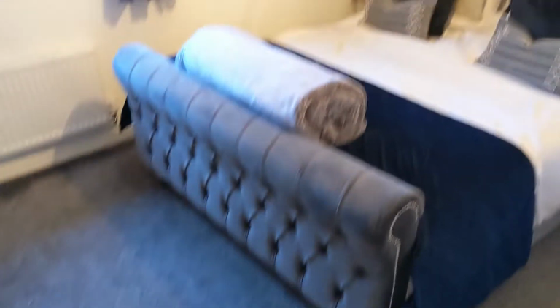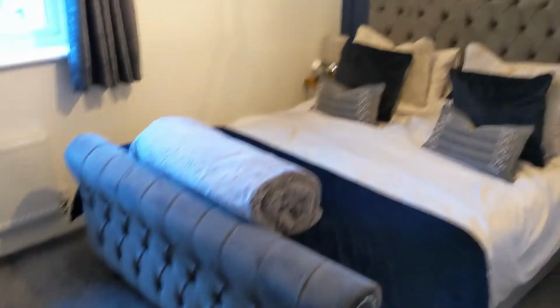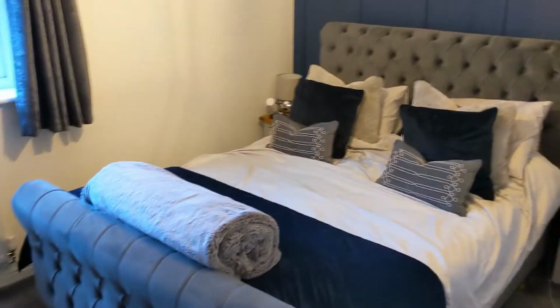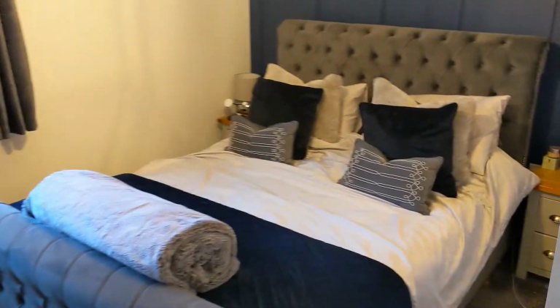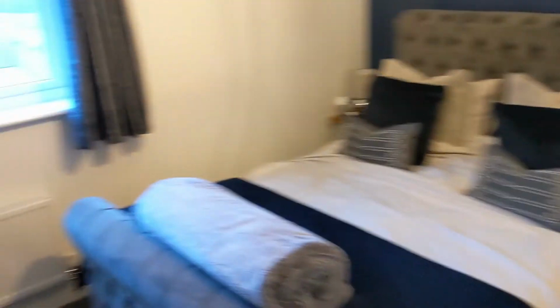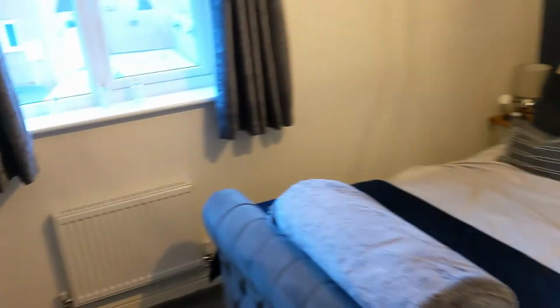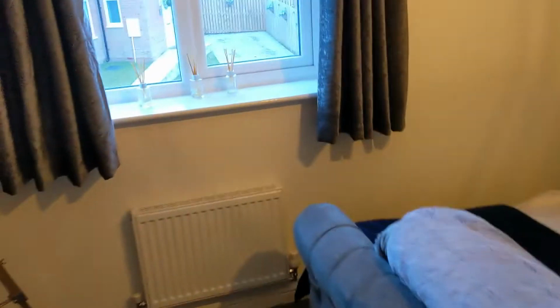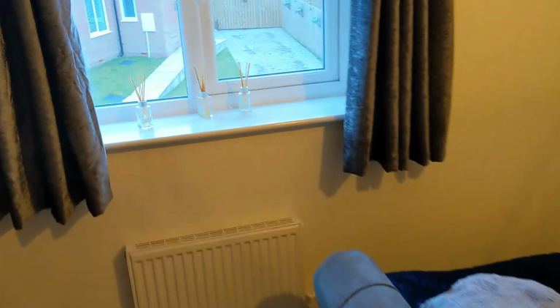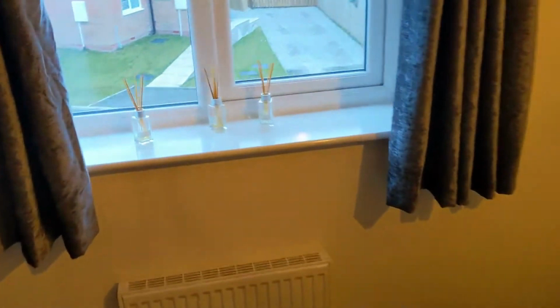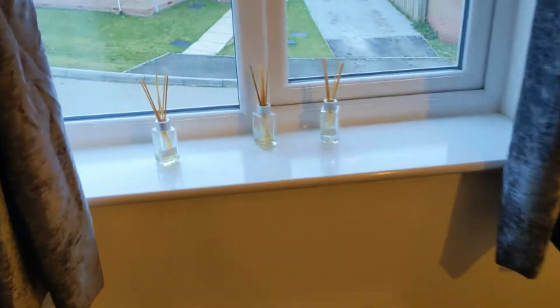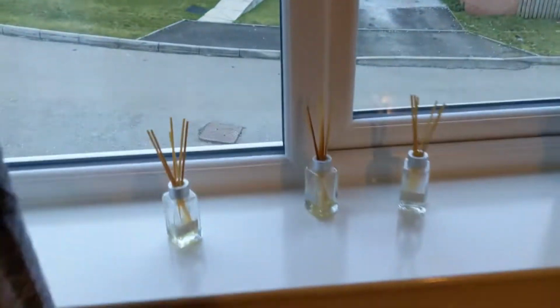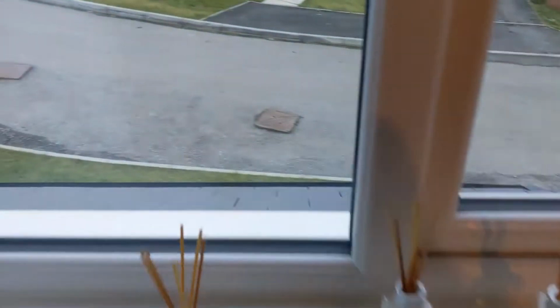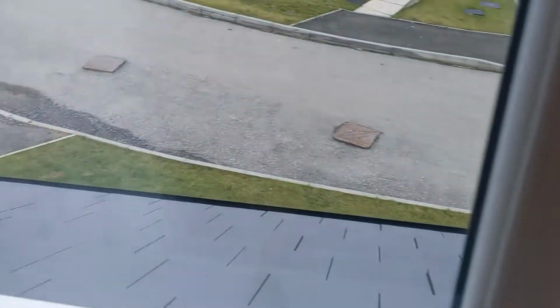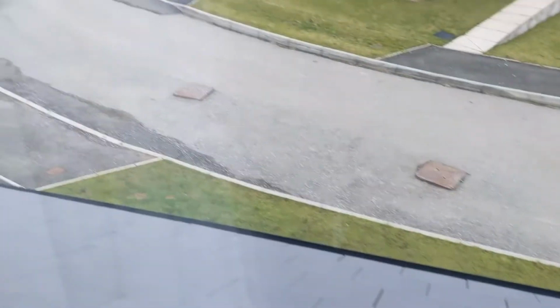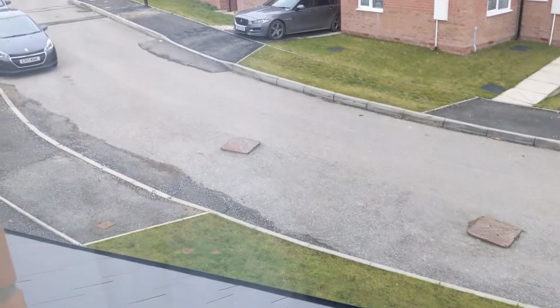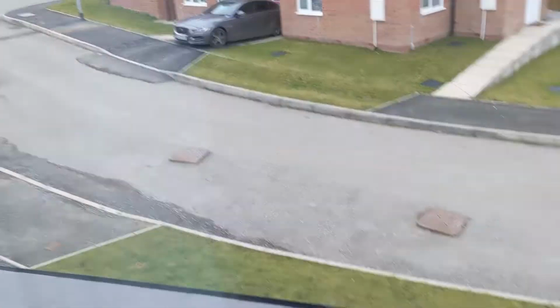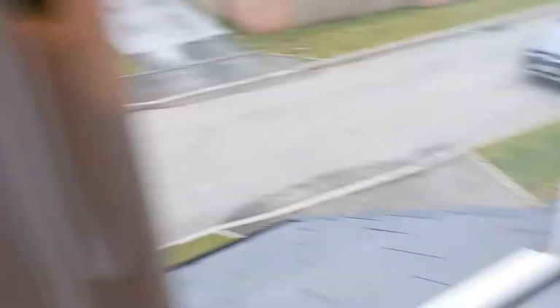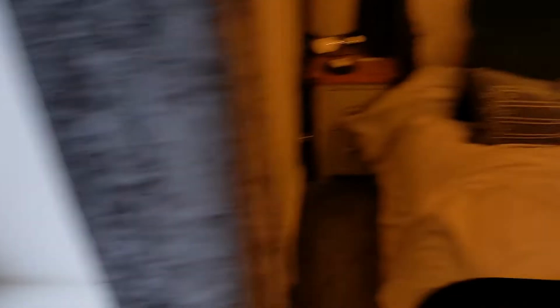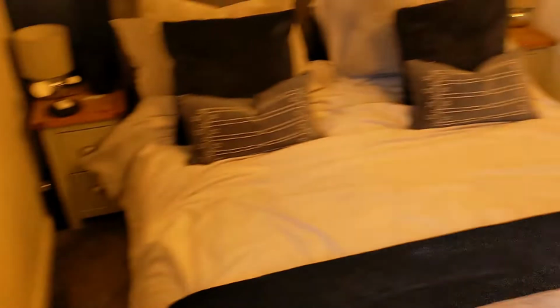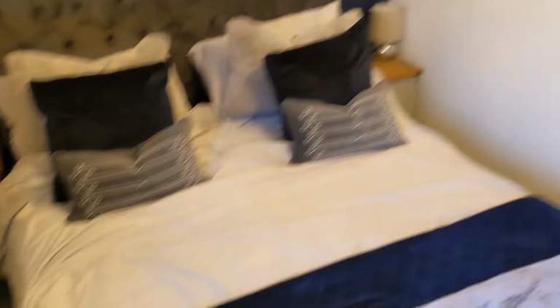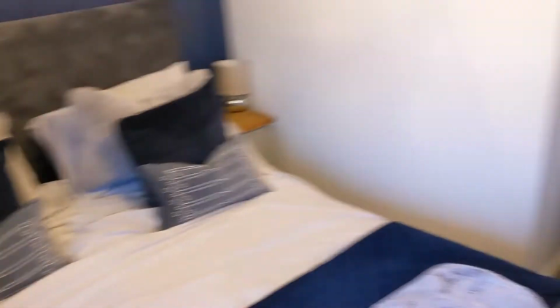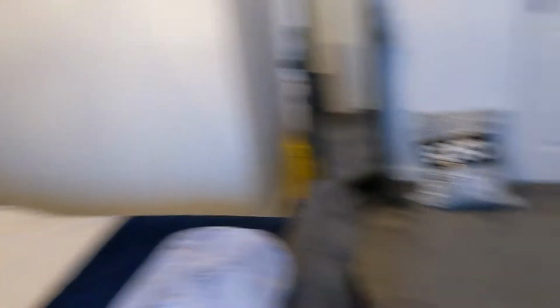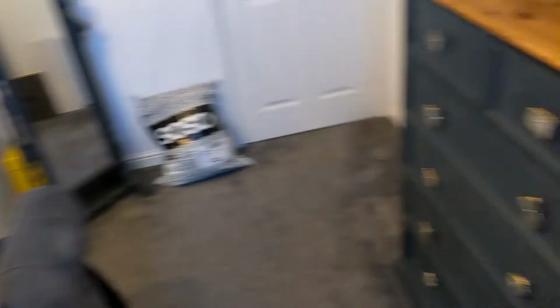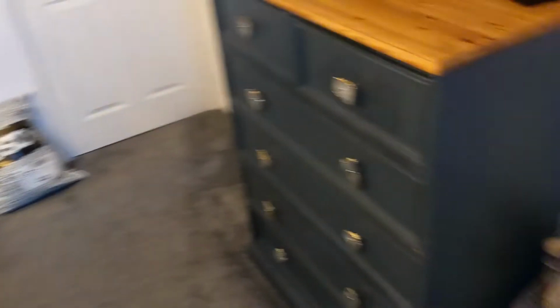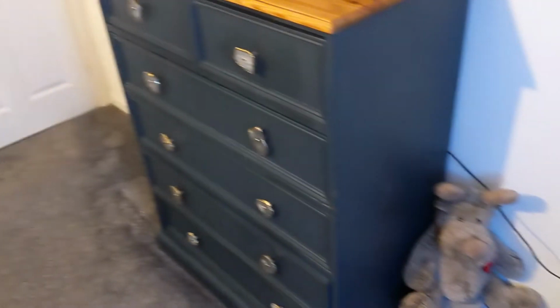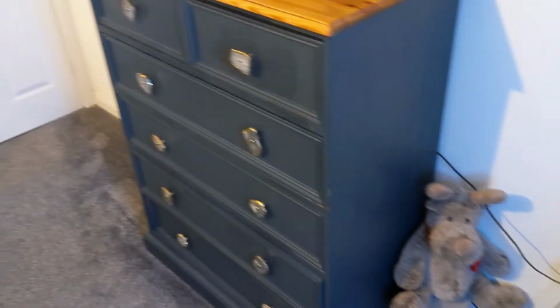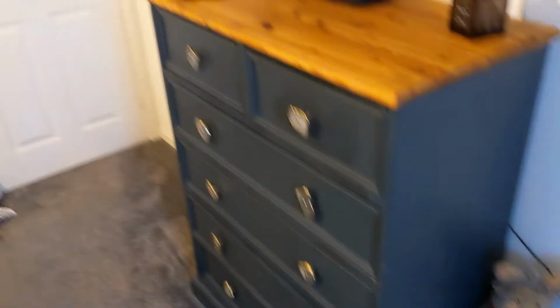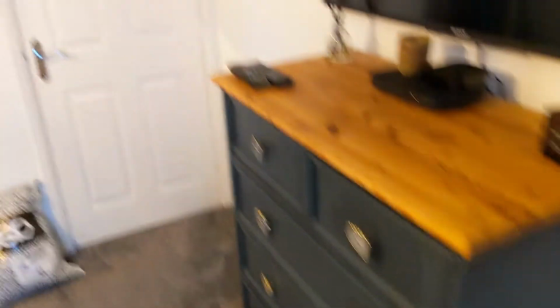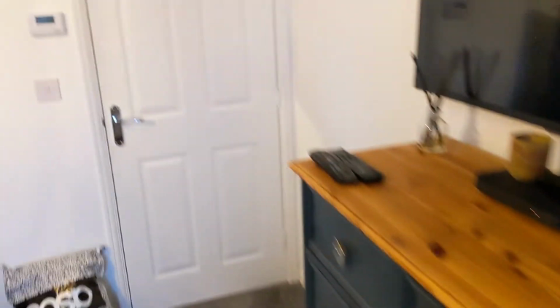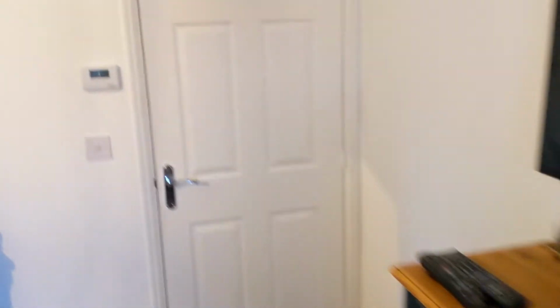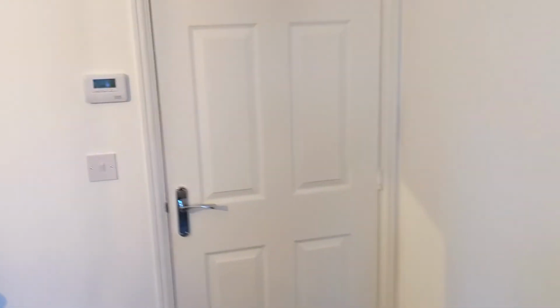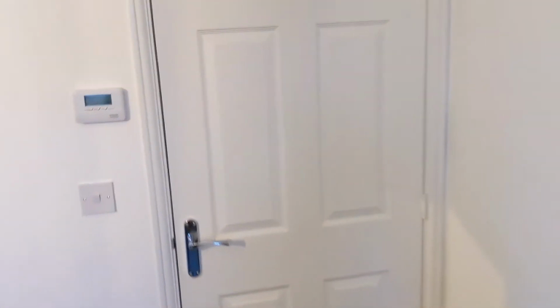Absolutely lovely master bedroom. Front facing window this time, just overlooking a riverbank view. Ample space for a big bed in here, and storage as well. Door back out onto the landing.